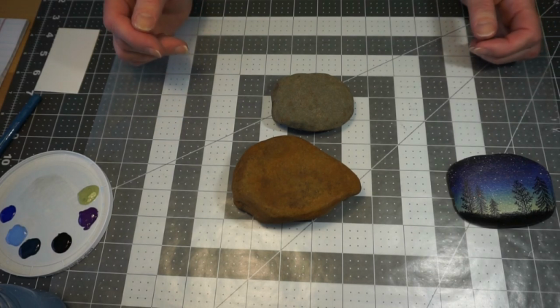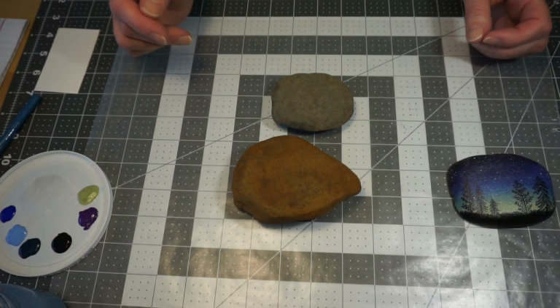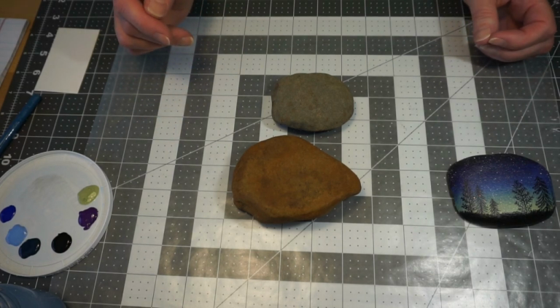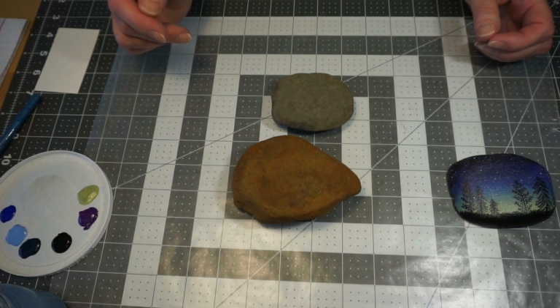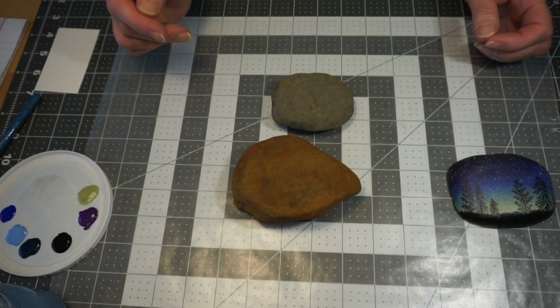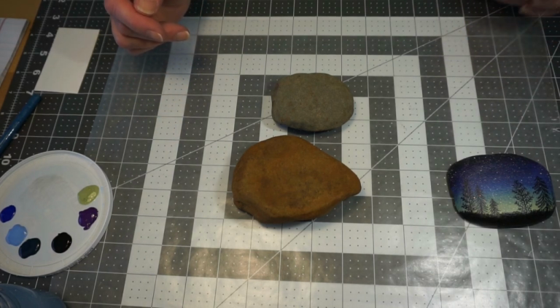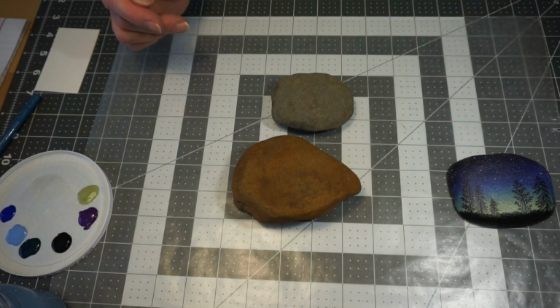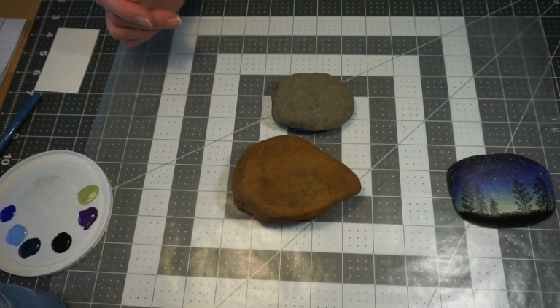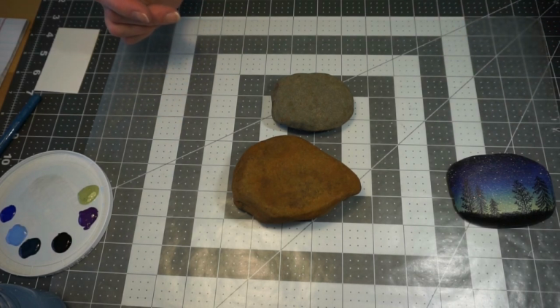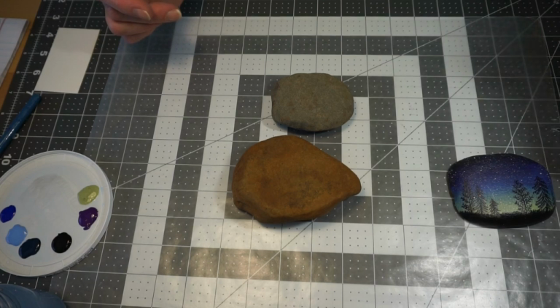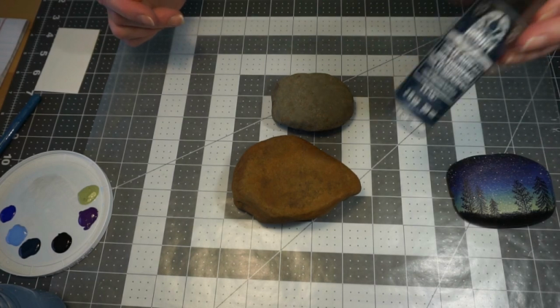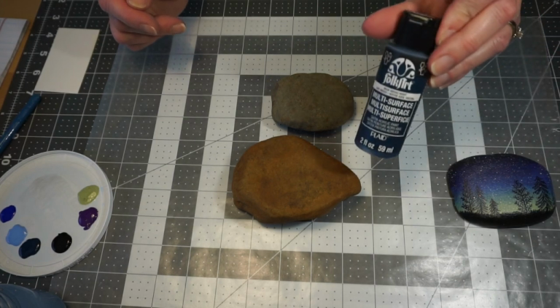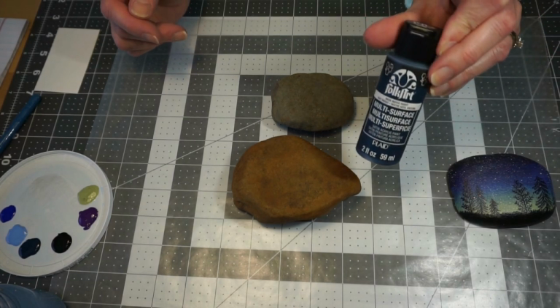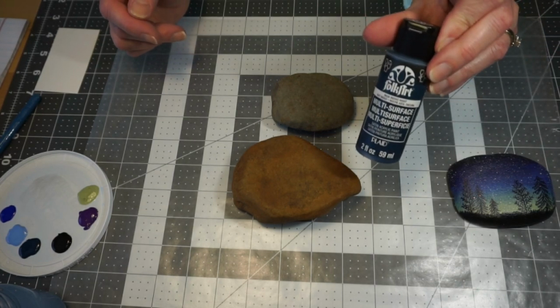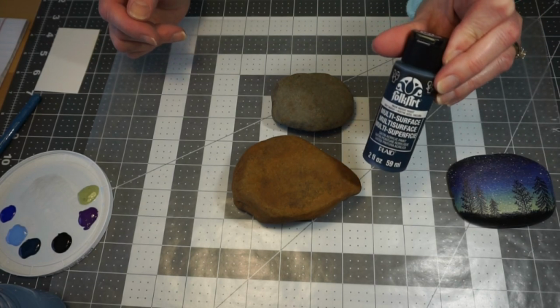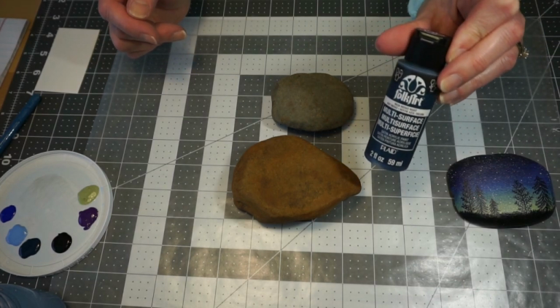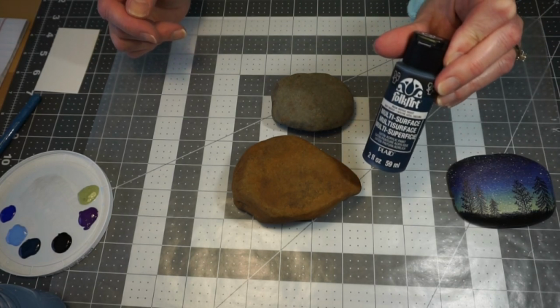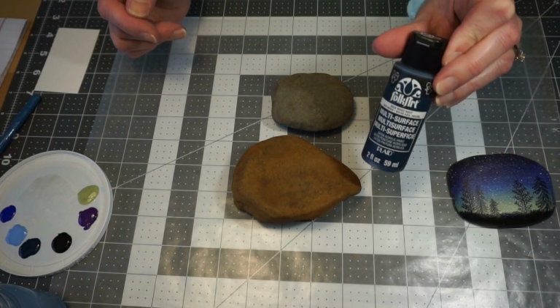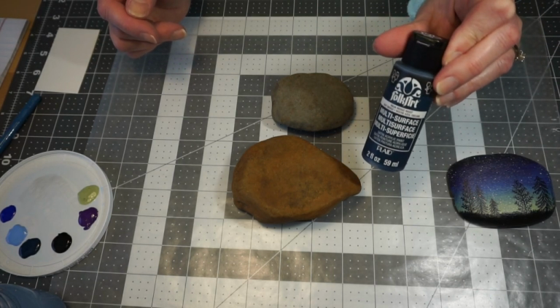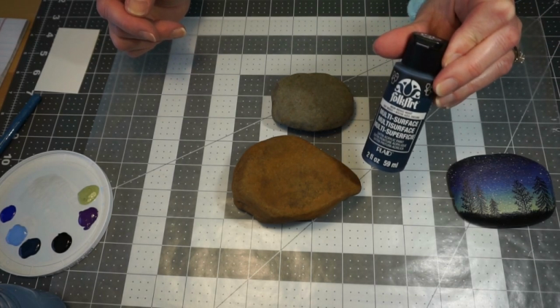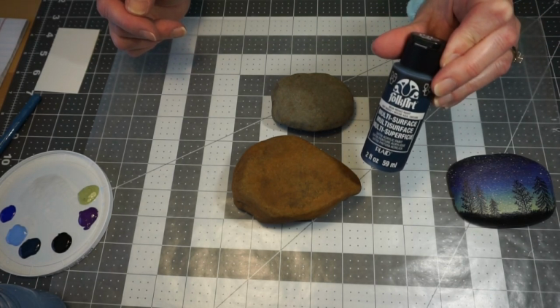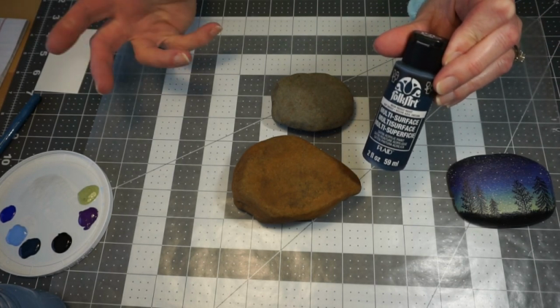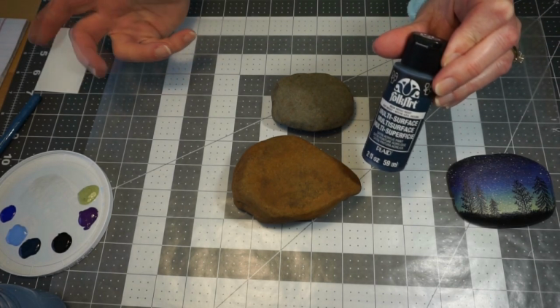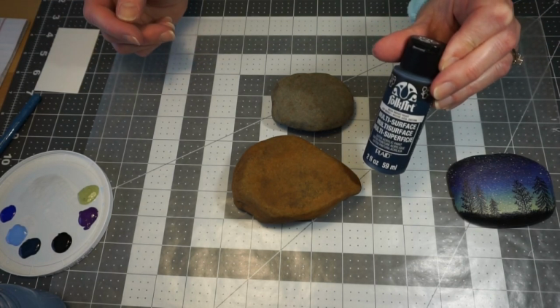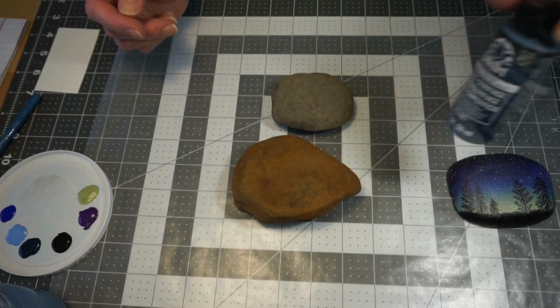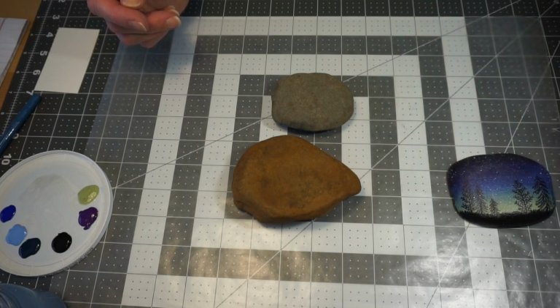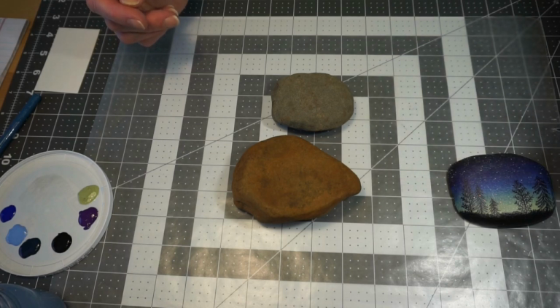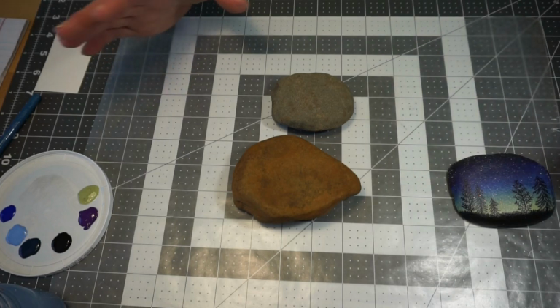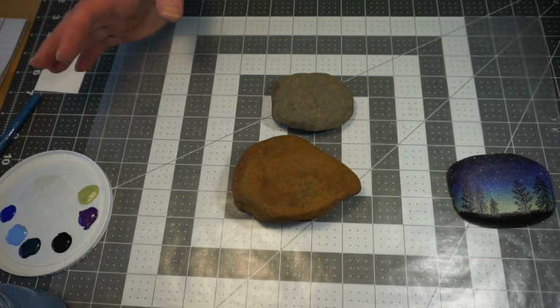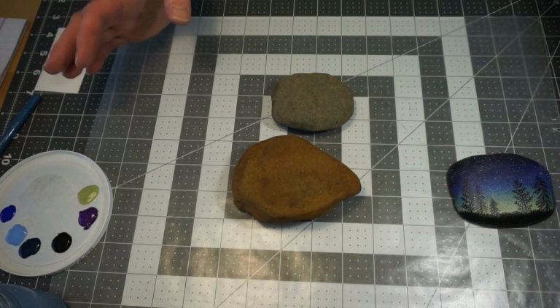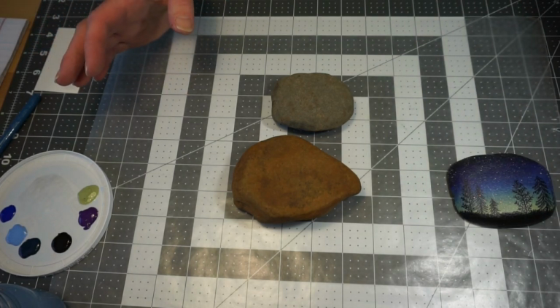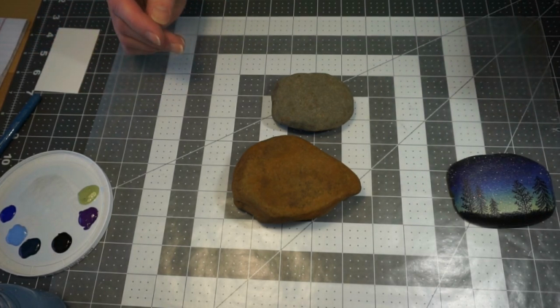The paint we're going to use is just basic acrylic craft paint that you can find at the craft store, and you will have all that in your kit.